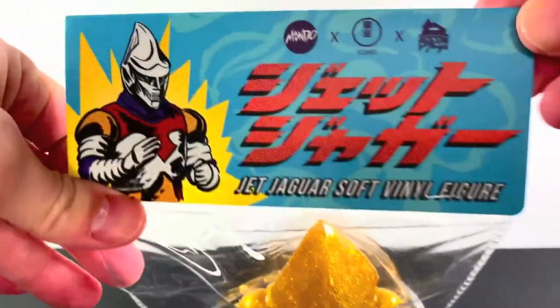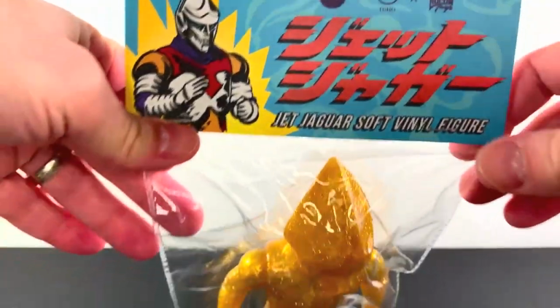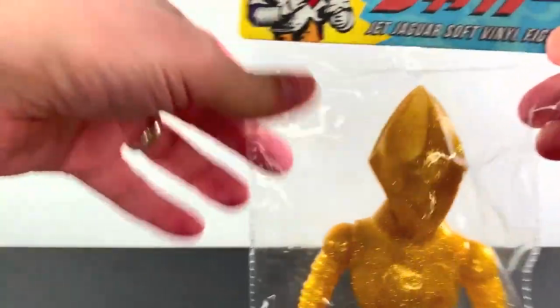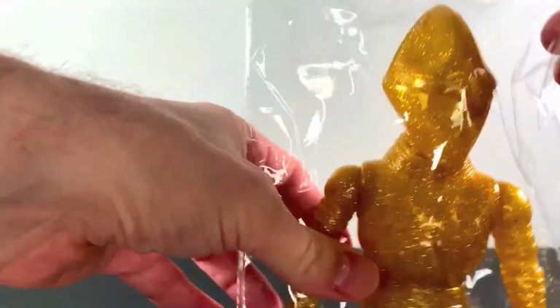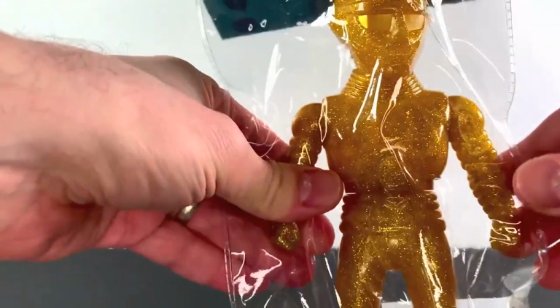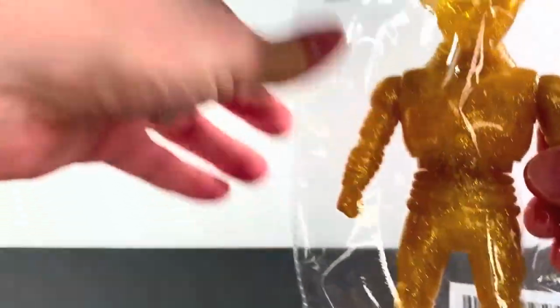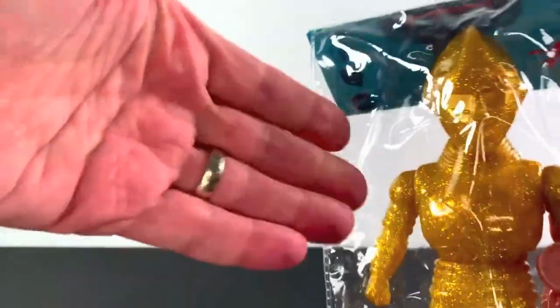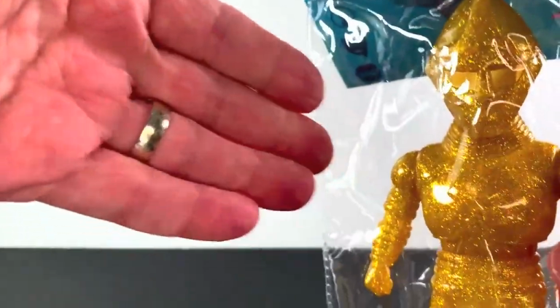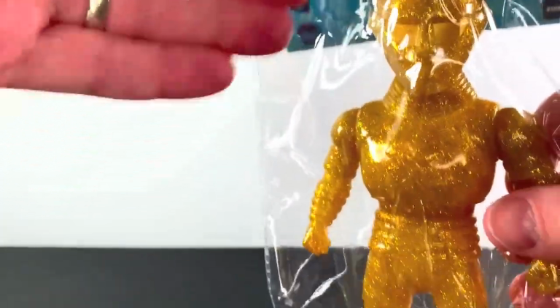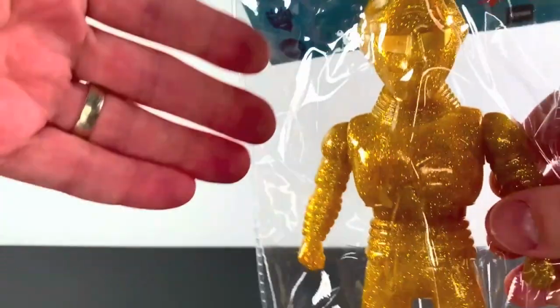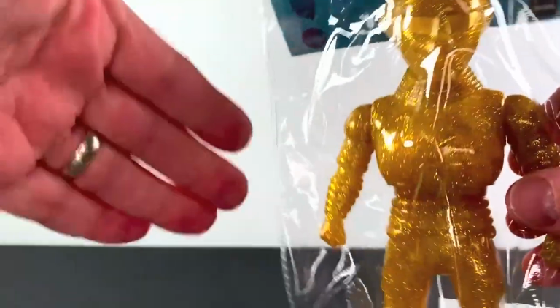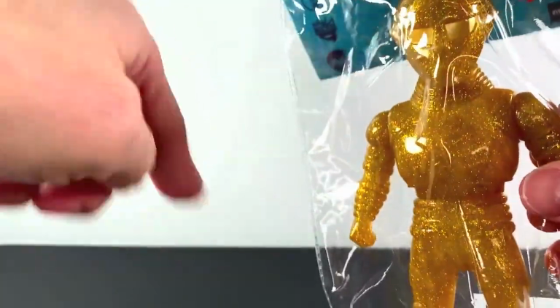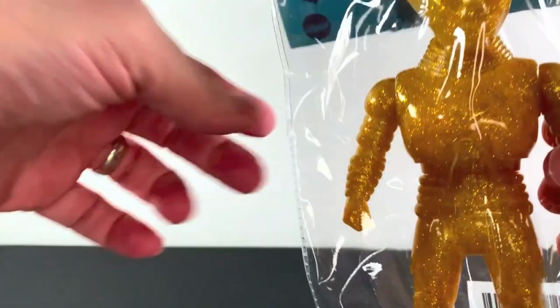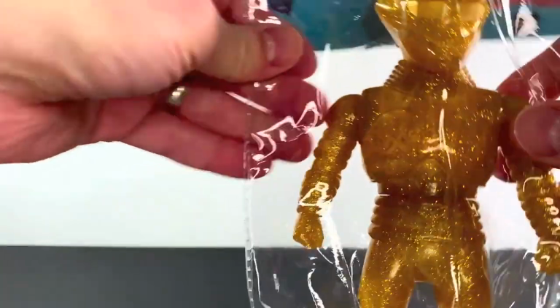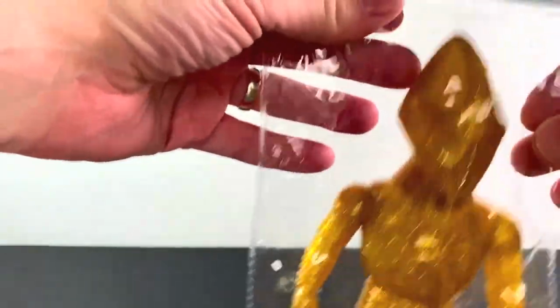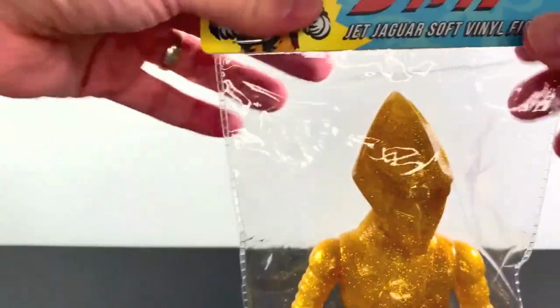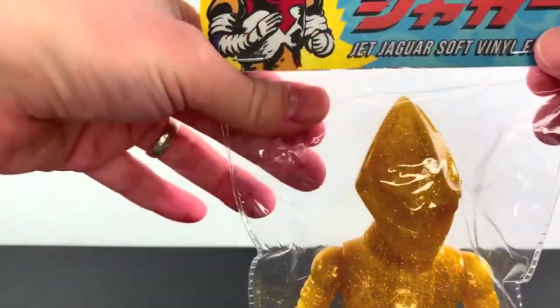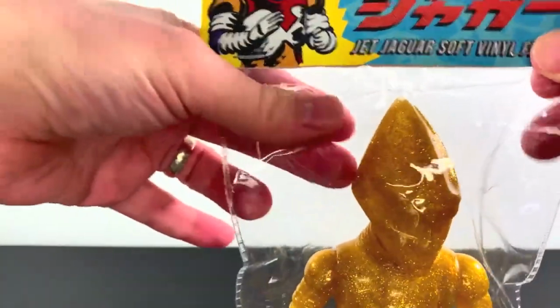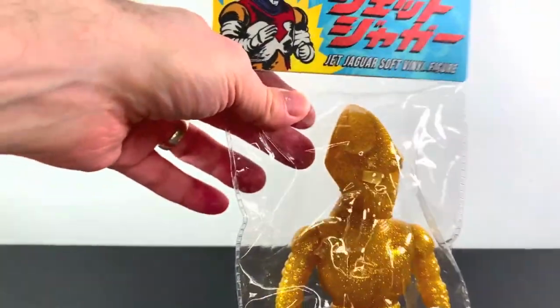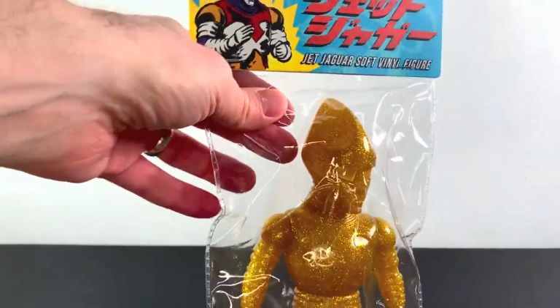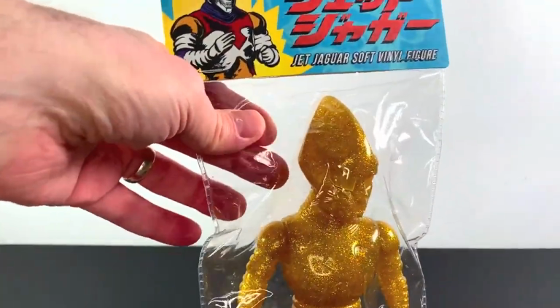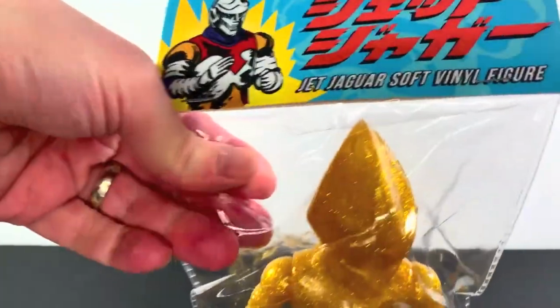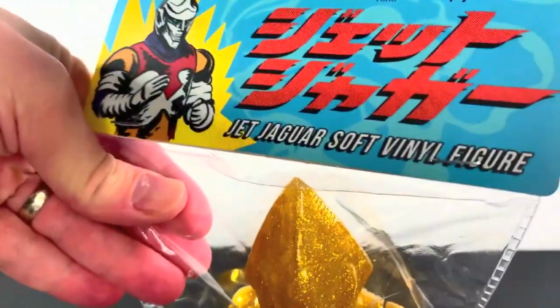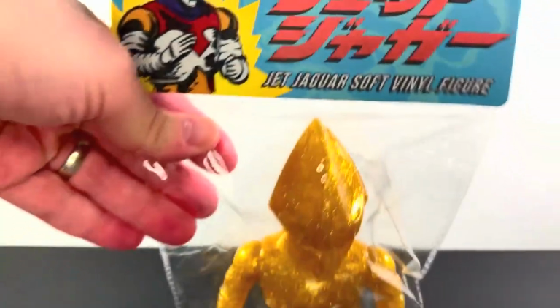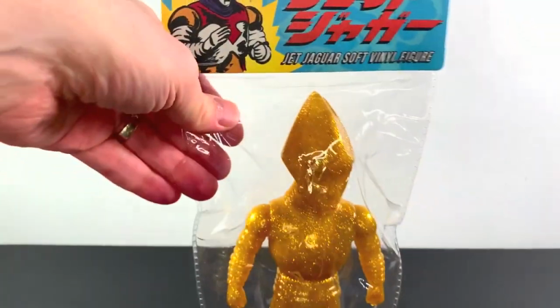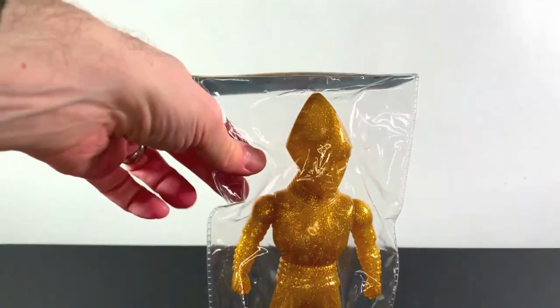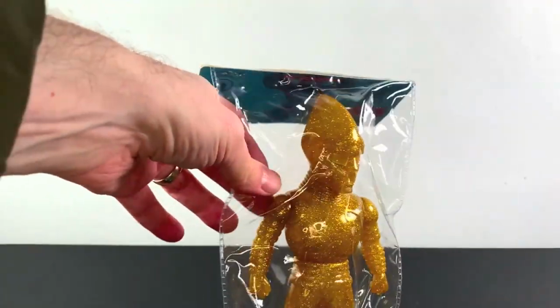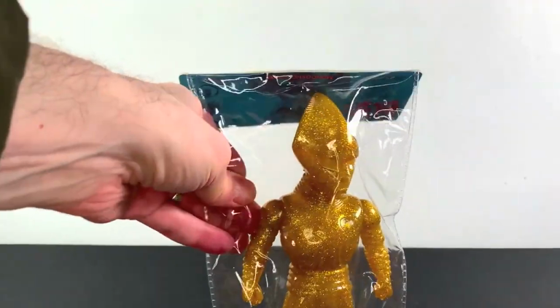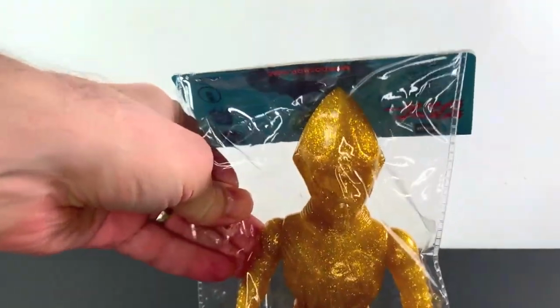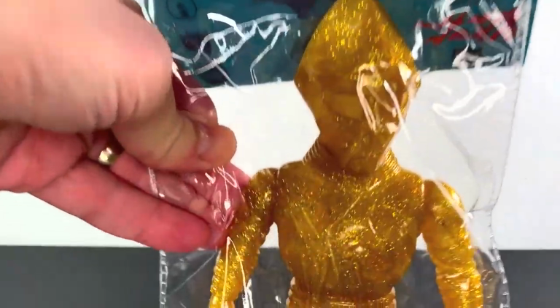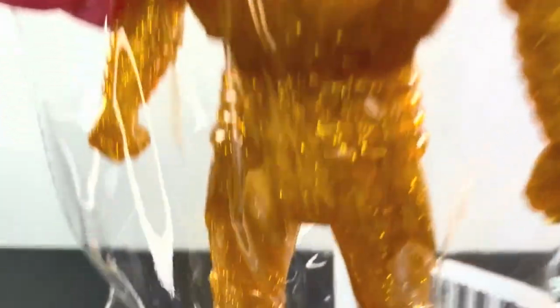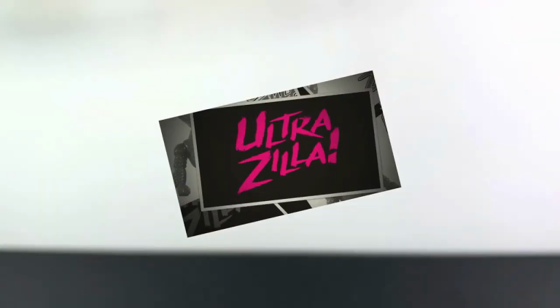This is the third time I'm reviewing one of the Jet Jaguars. Previously reviewed the regular one and the medical one at the same time. I want the firefighter one too — the red one. But this is awesome, so without any further ado, let's get to the review.